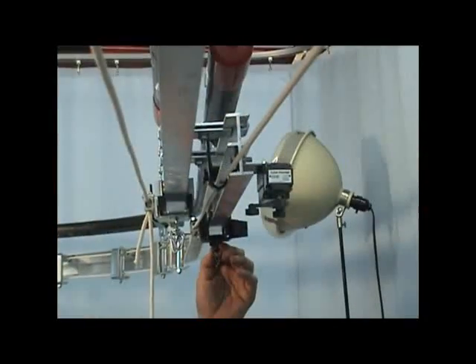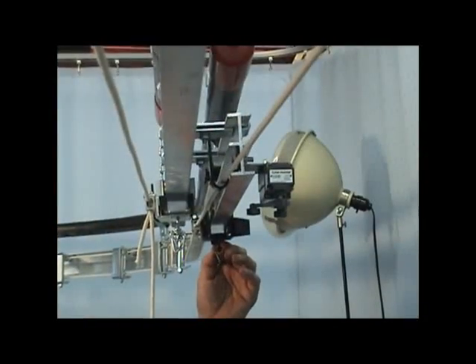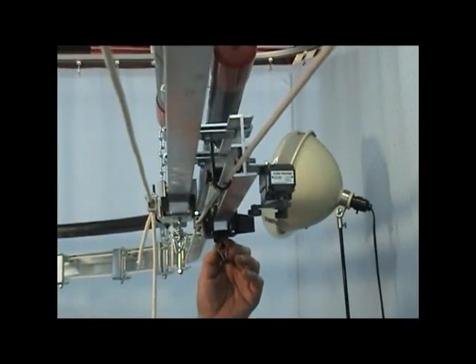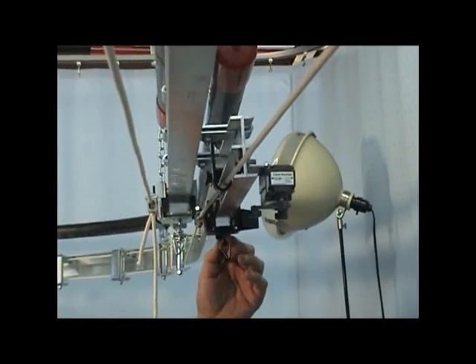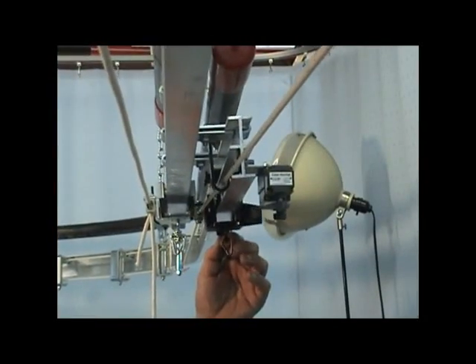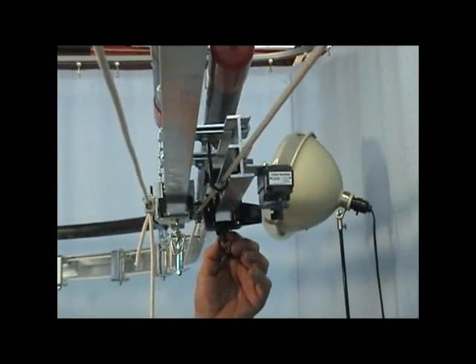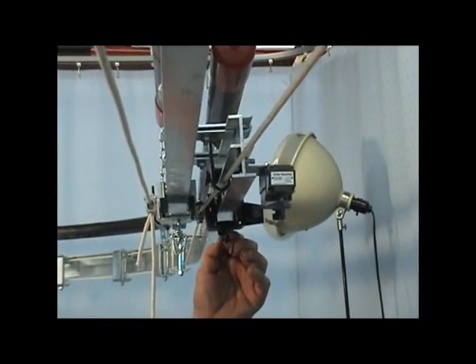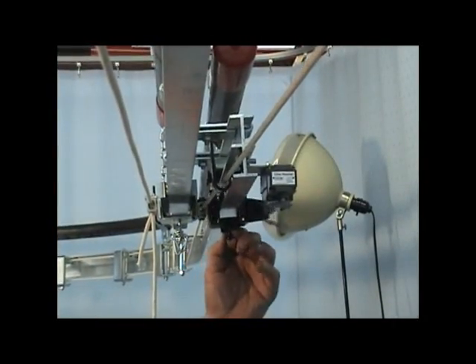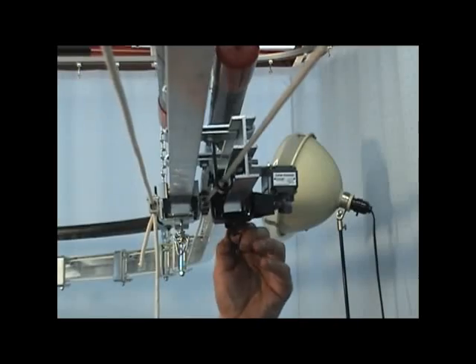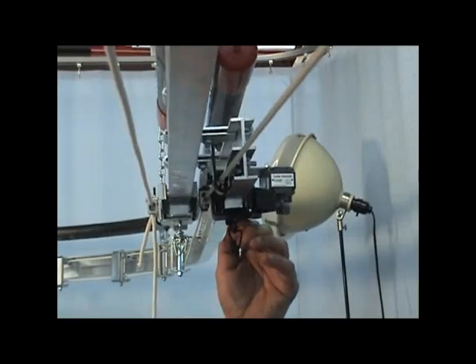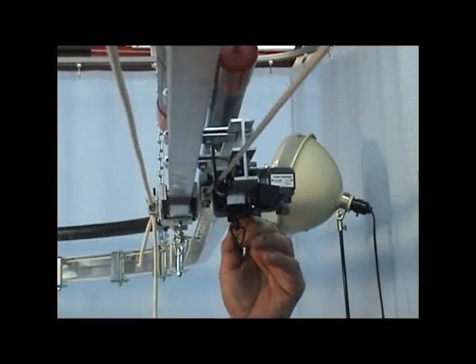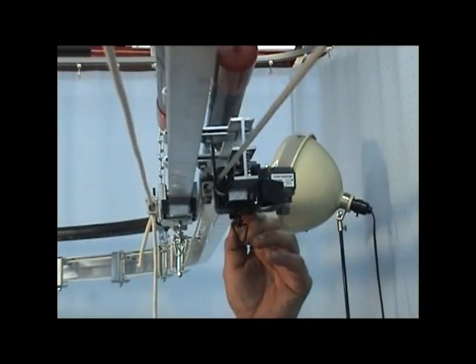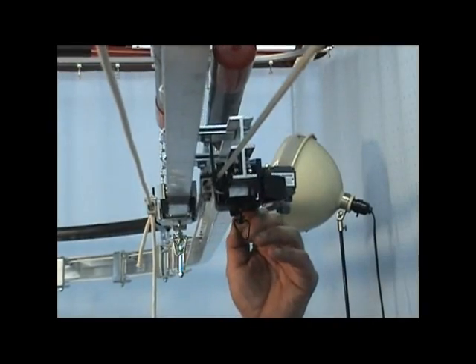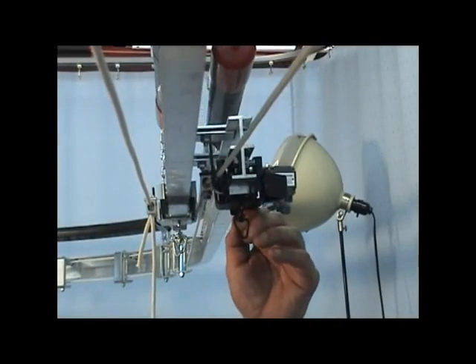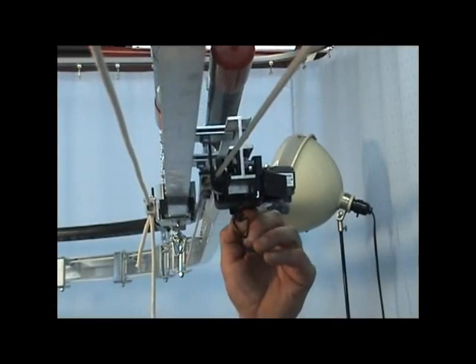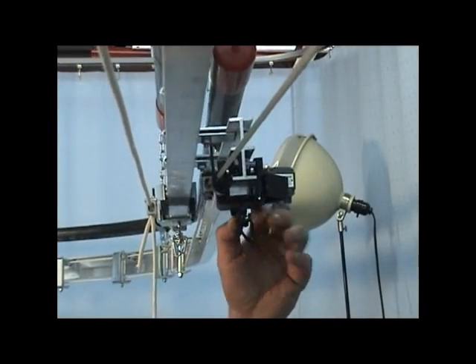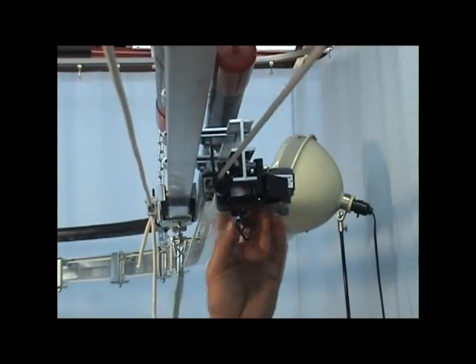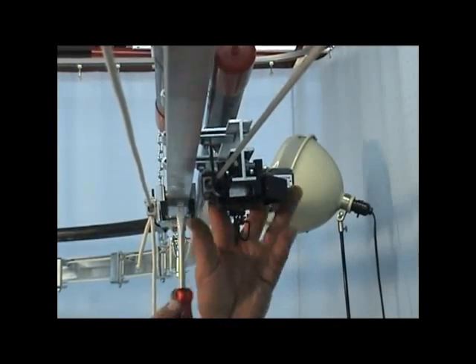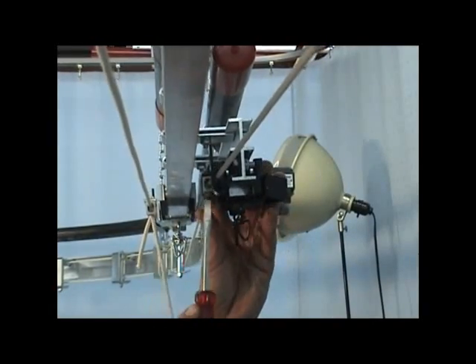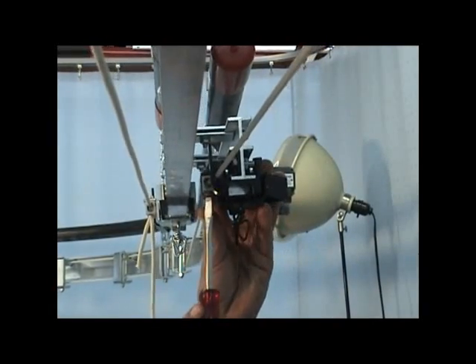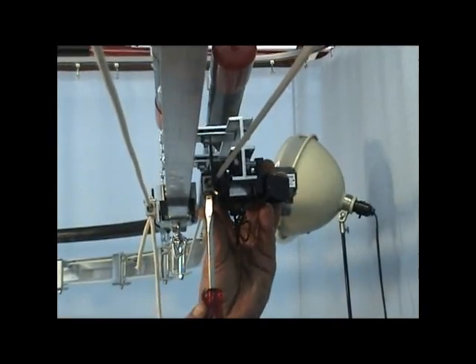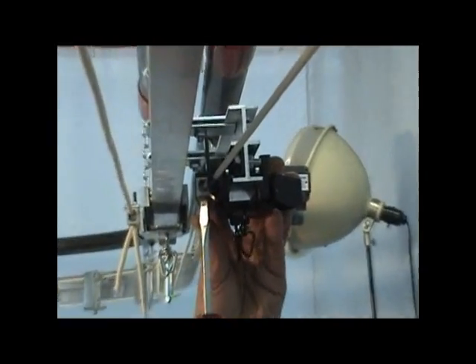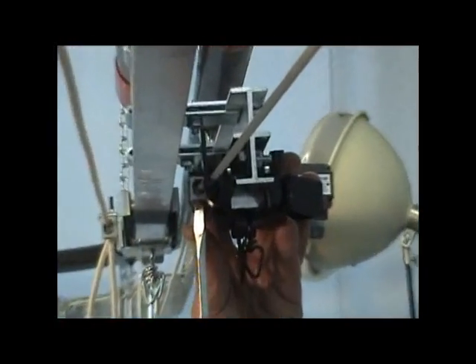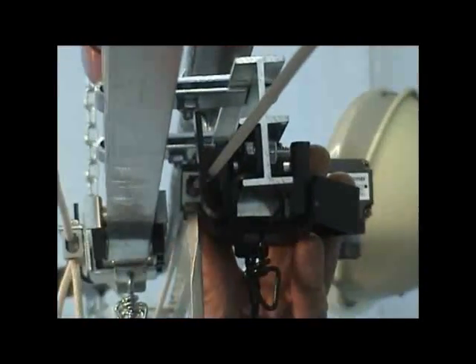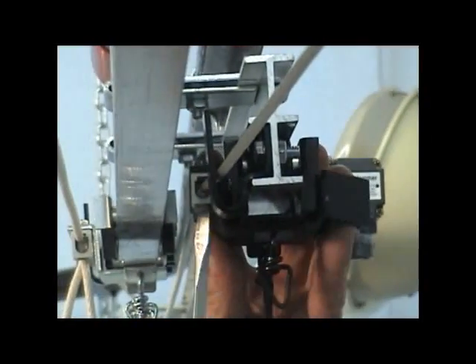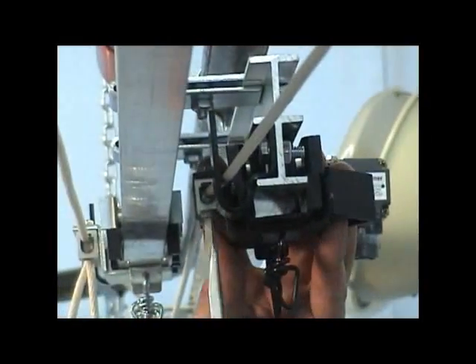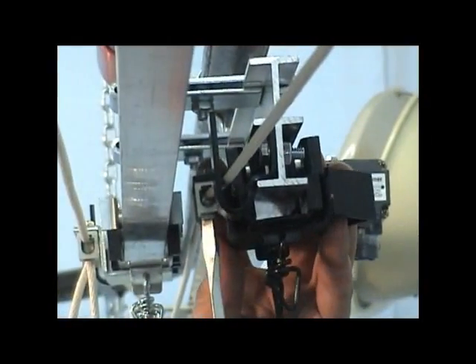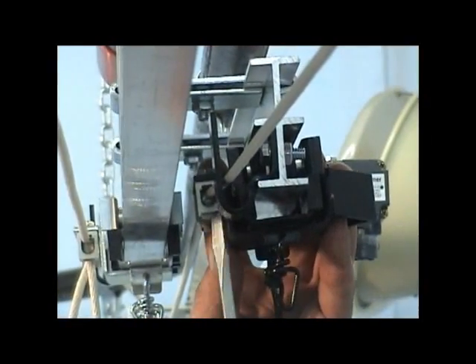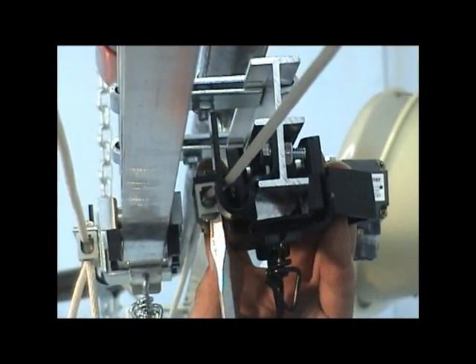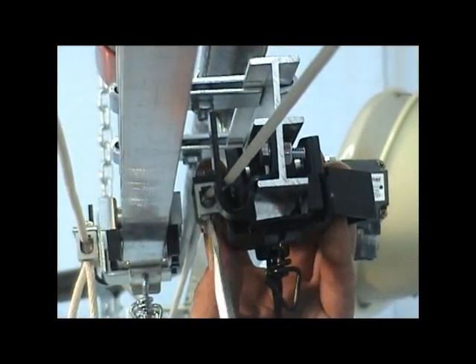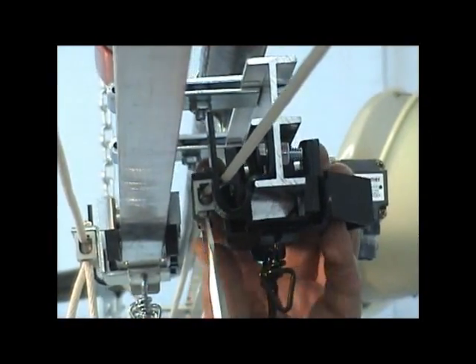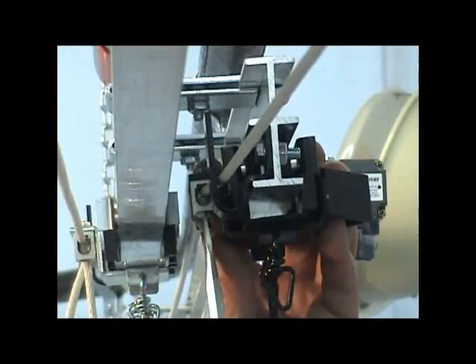Slide the knockoff master carrier into position at the center overlap and then secure it to the operating cable using the cable clamps of the master carrier.